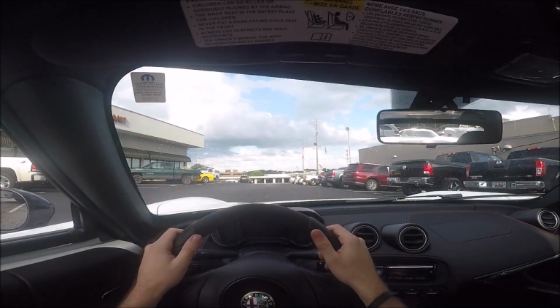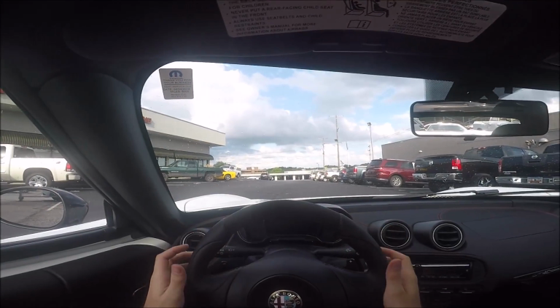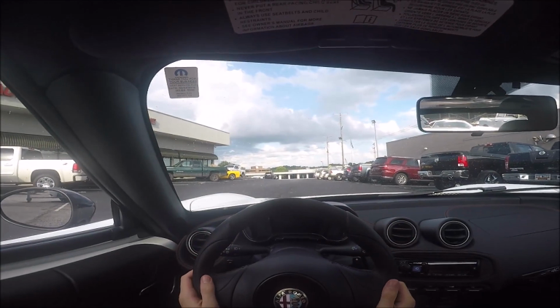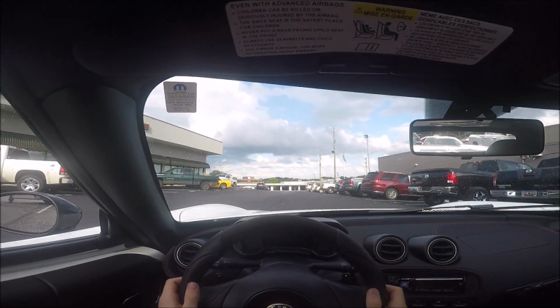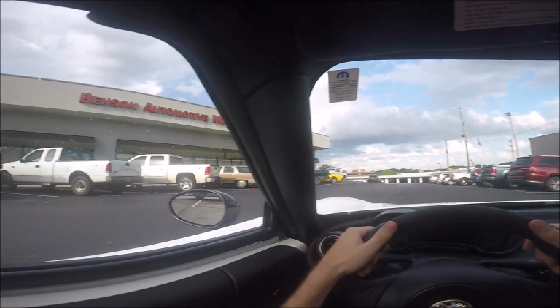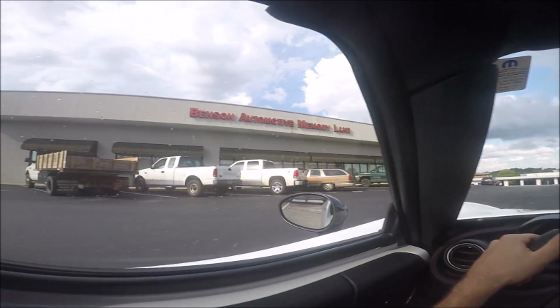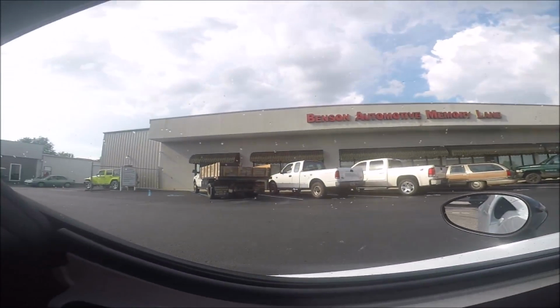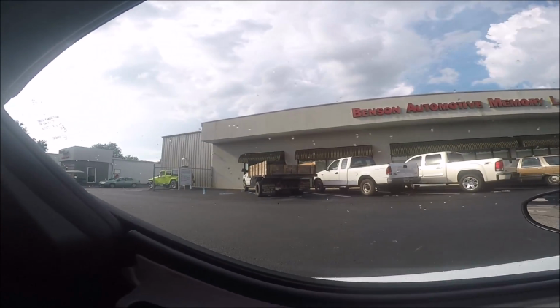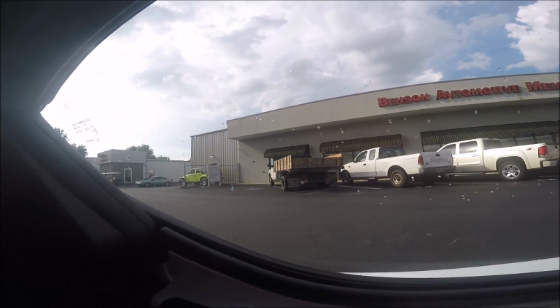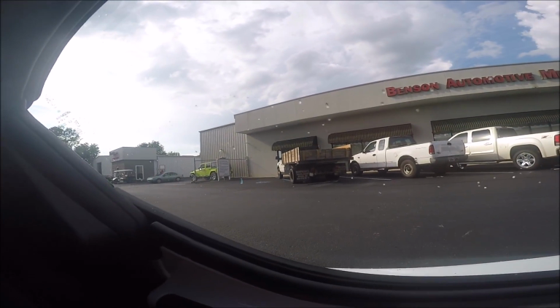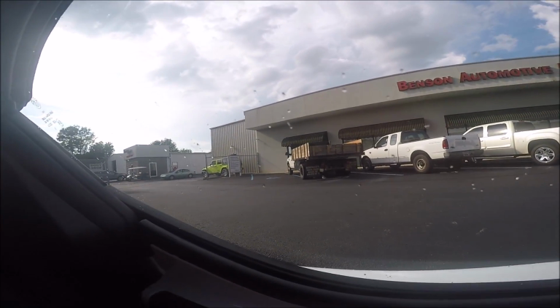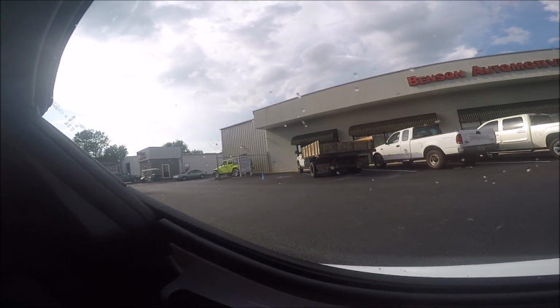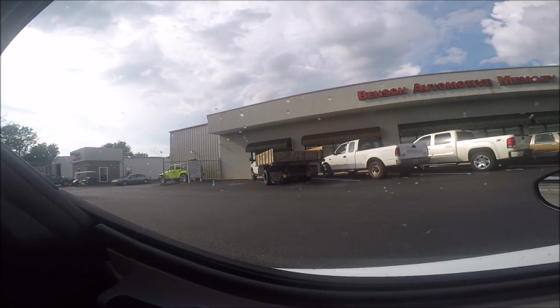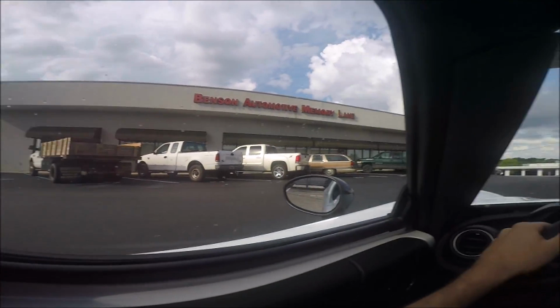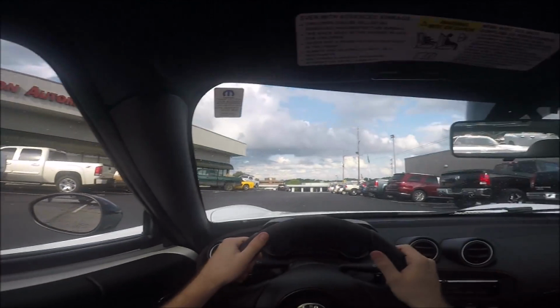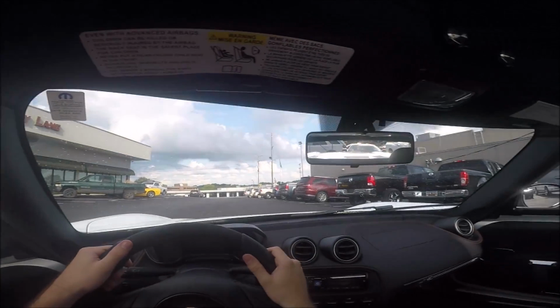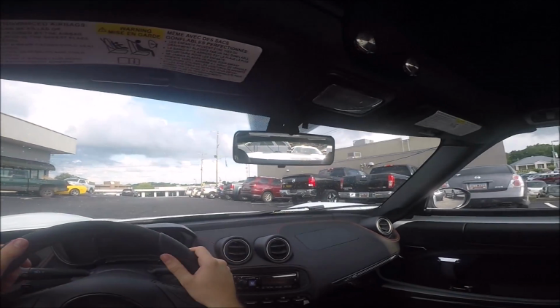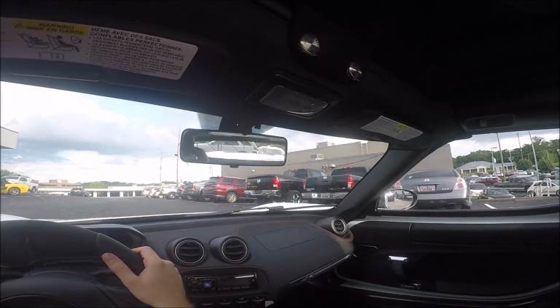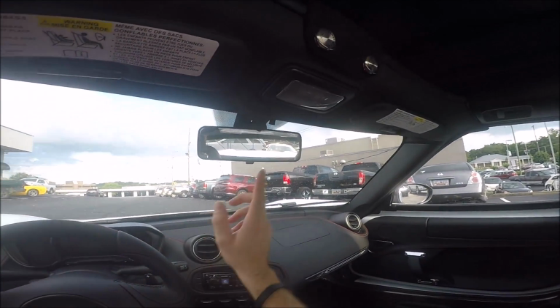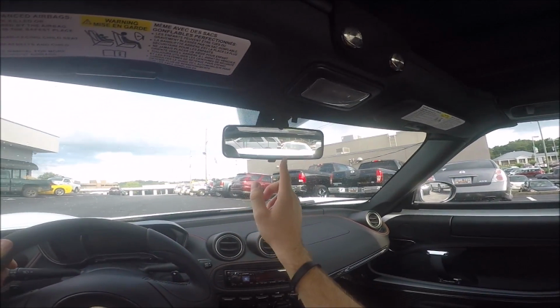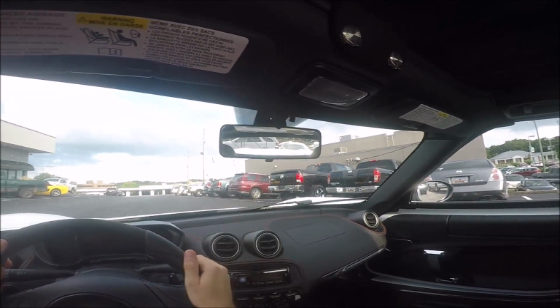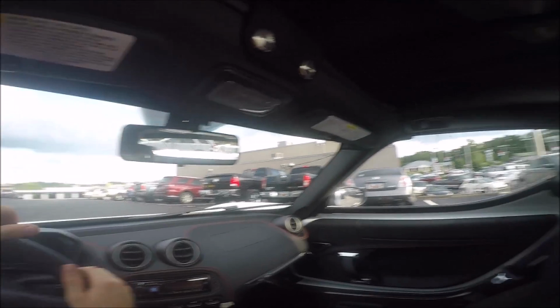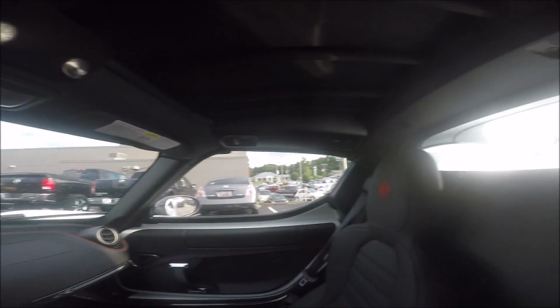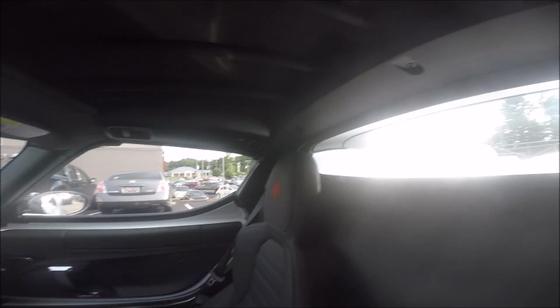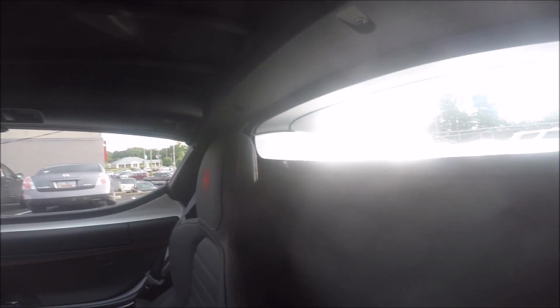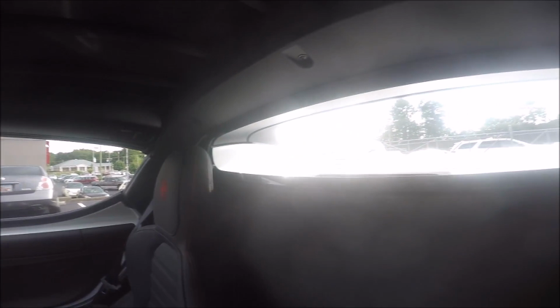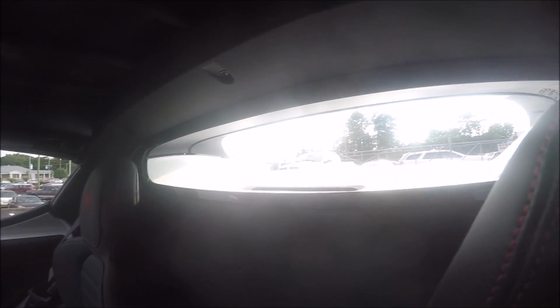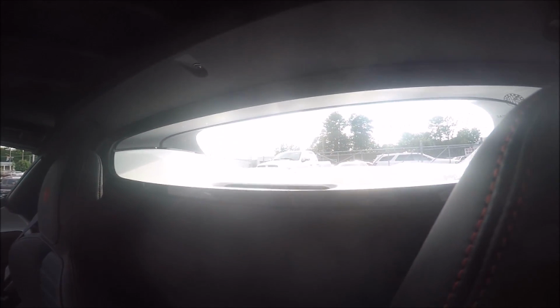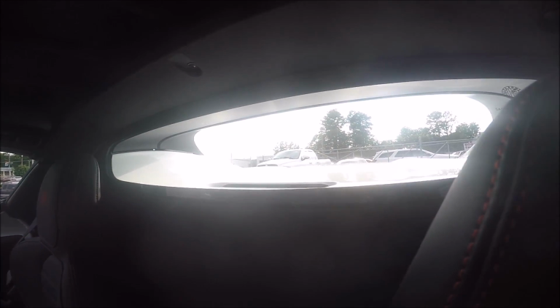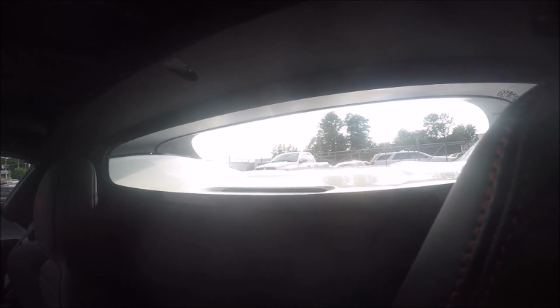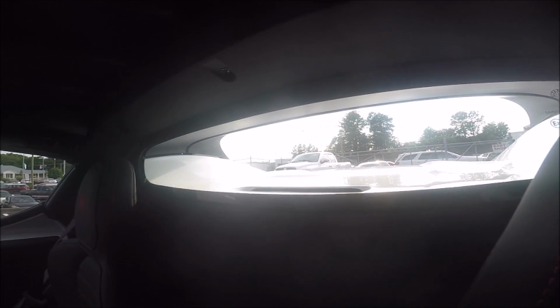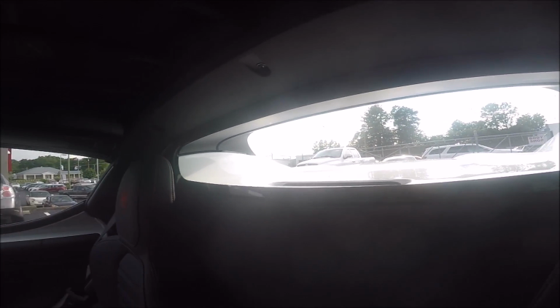As far as the visibility goes in this car, looking over your left shoulder you don't have too much of a blind spot. Looking in your rearview mirror, you actually have a great view out of the rear — that glass is very nice.